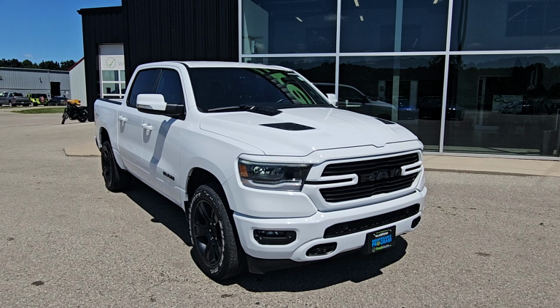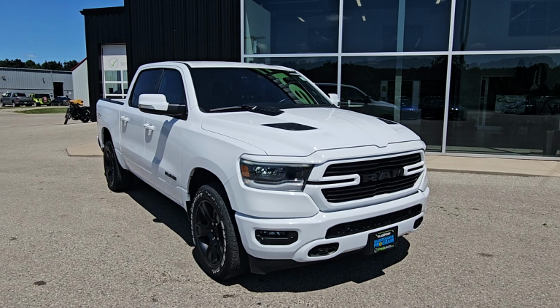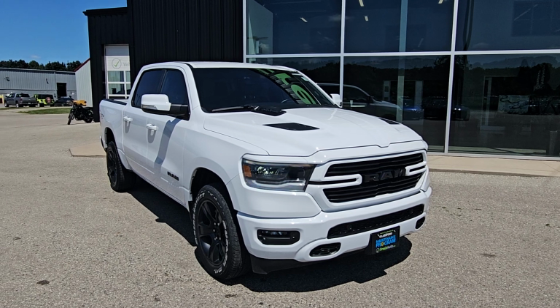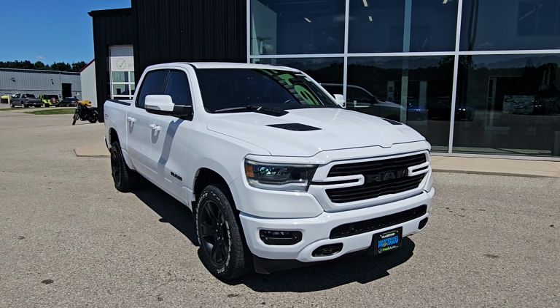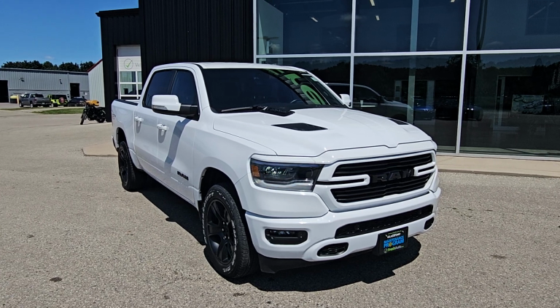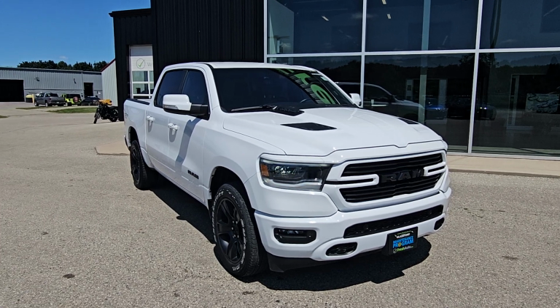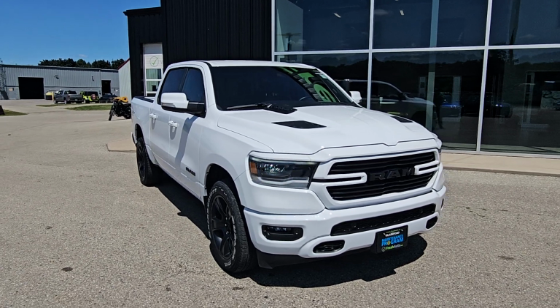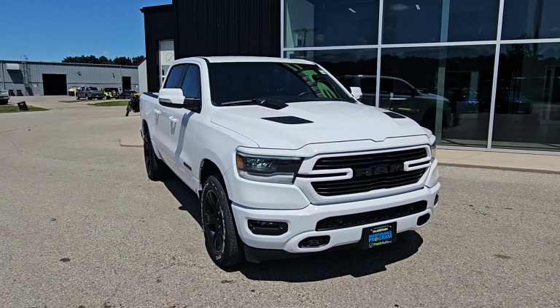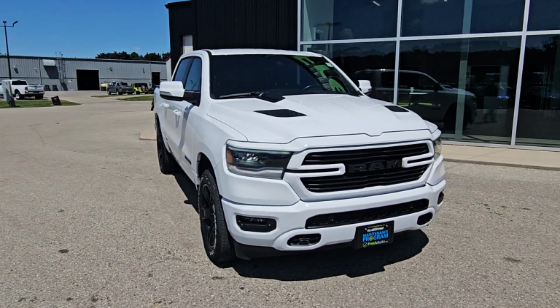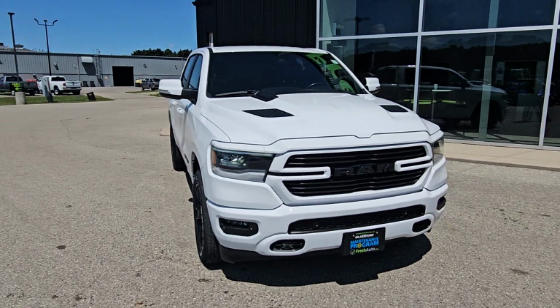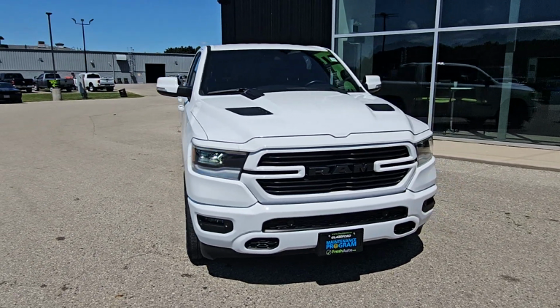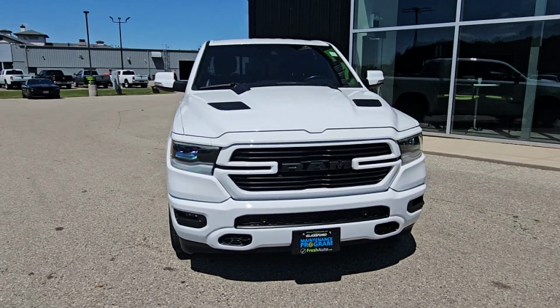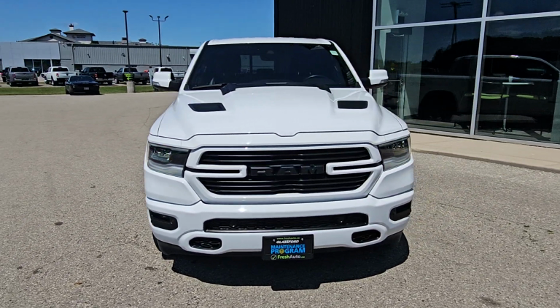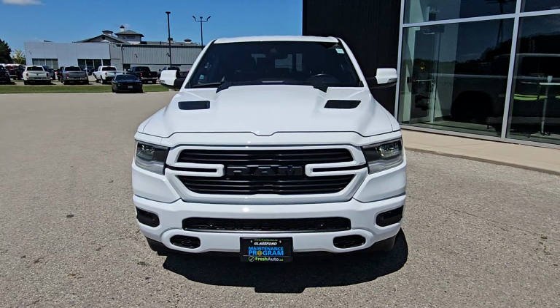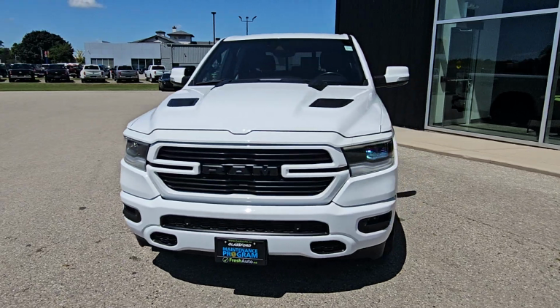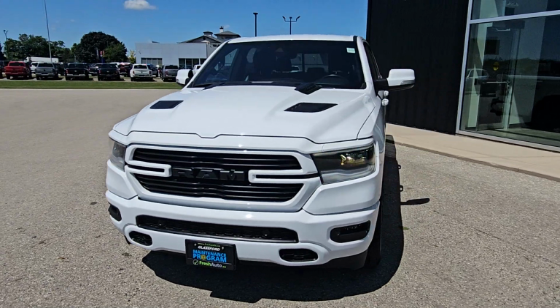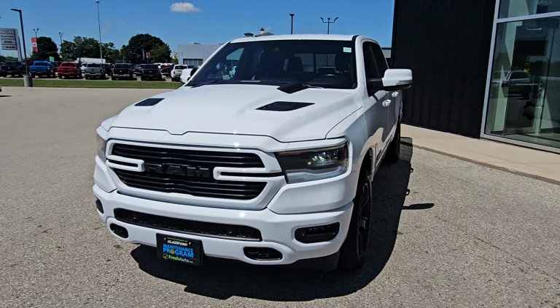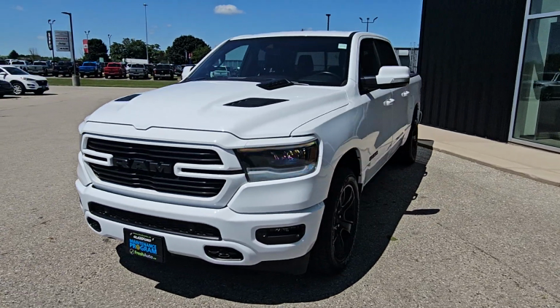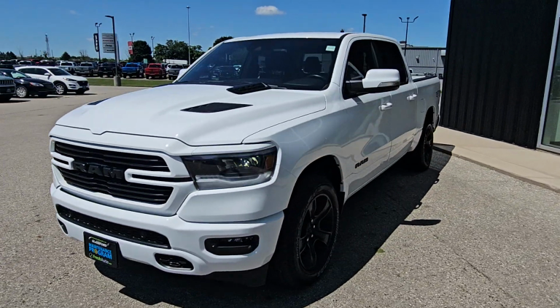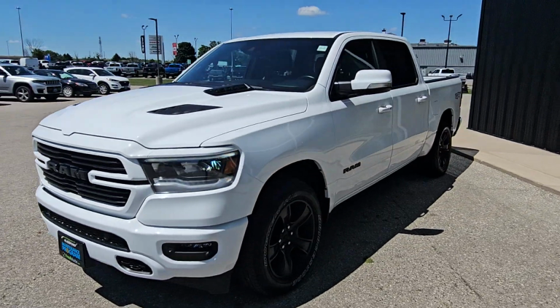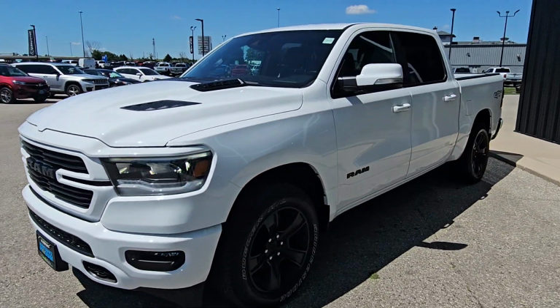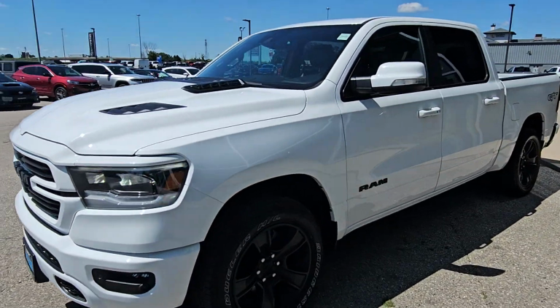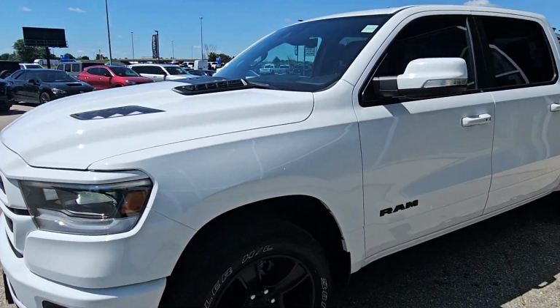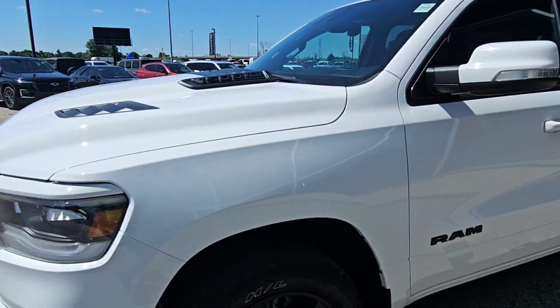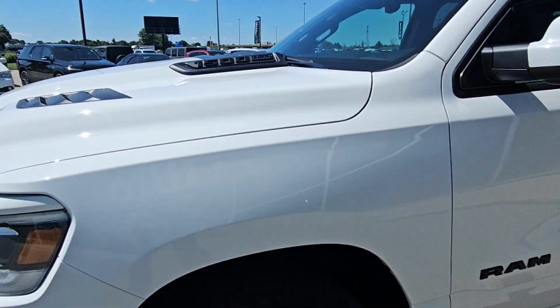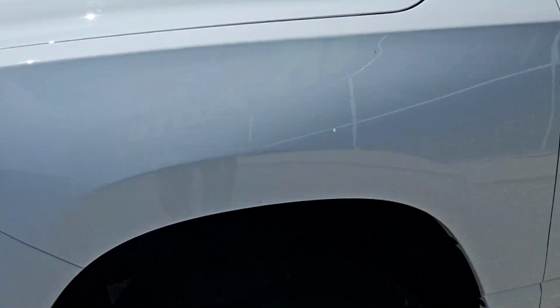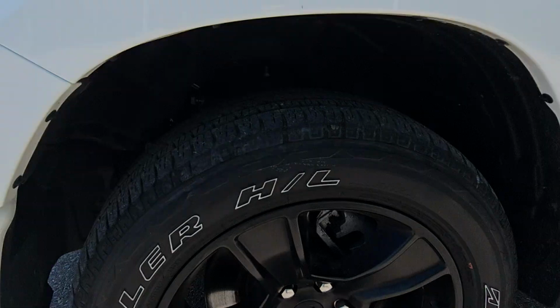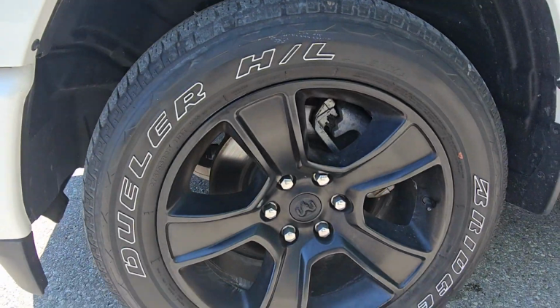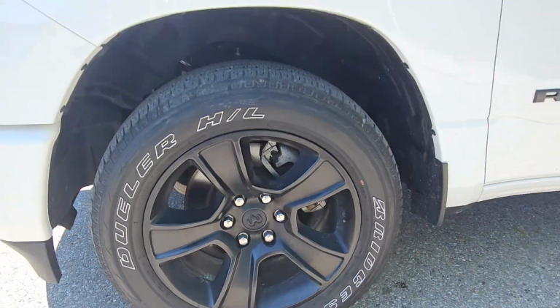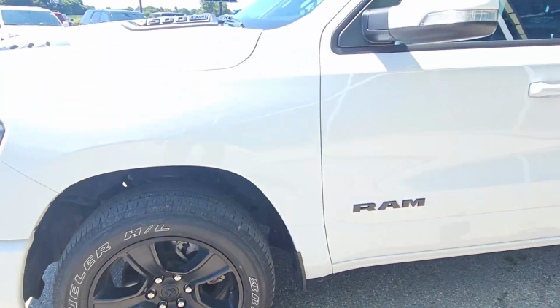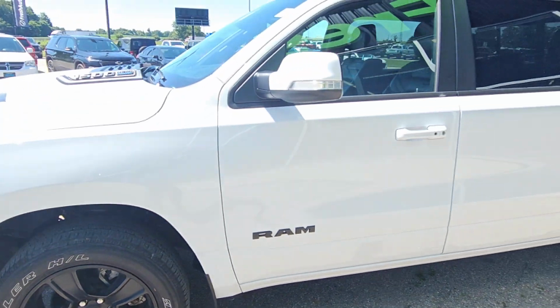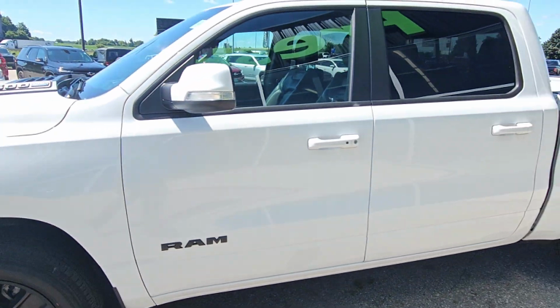Welcome to Fresh Auto. We have a 2022 Ram 1500. It has the 5.7 liter Hemi. It has the E-Torque. It is a GT.